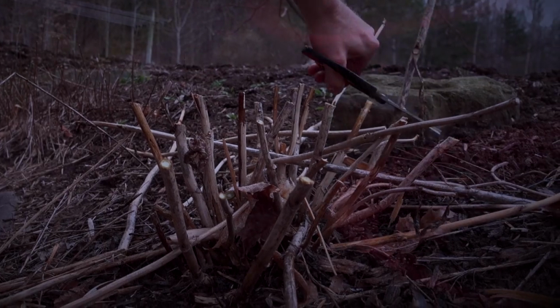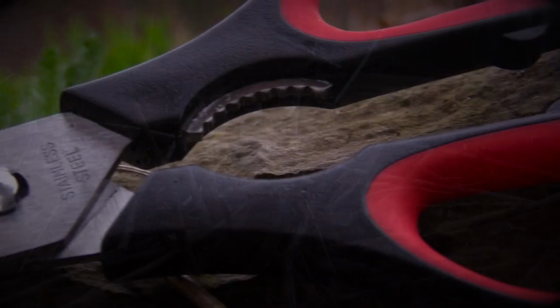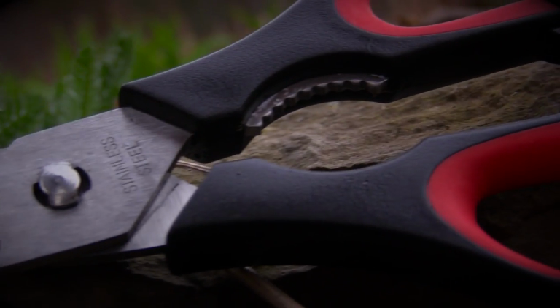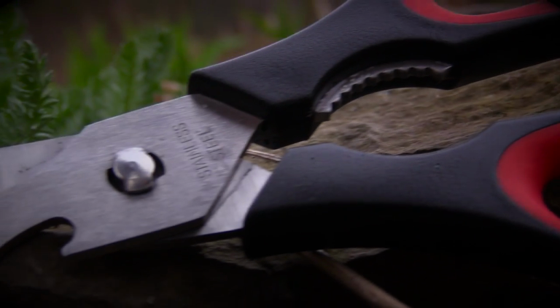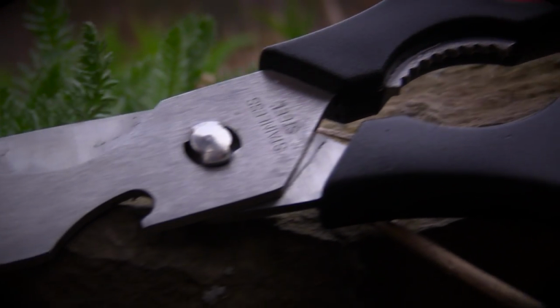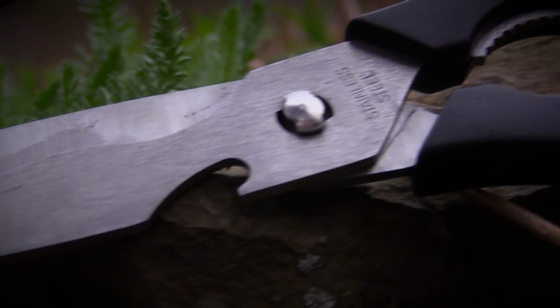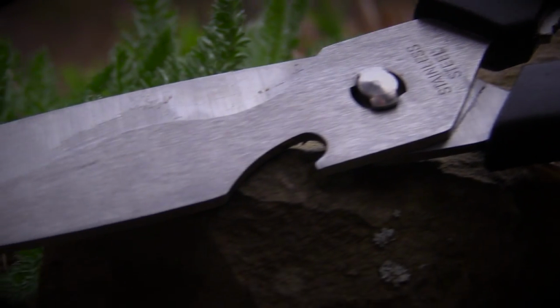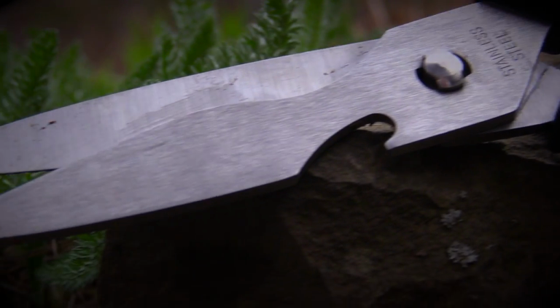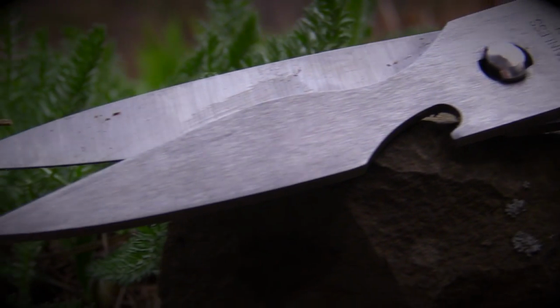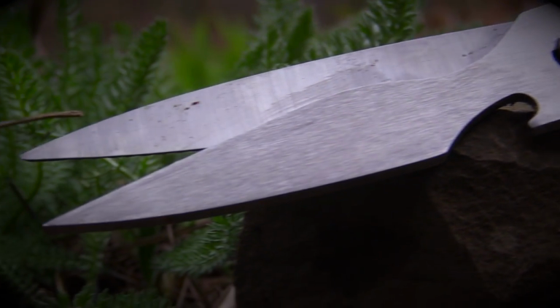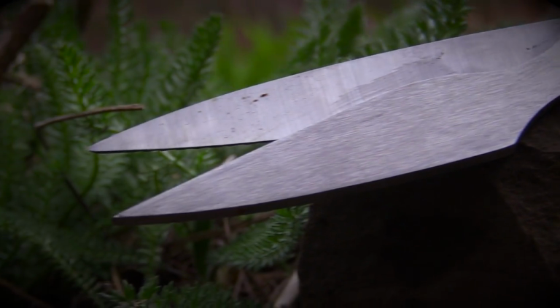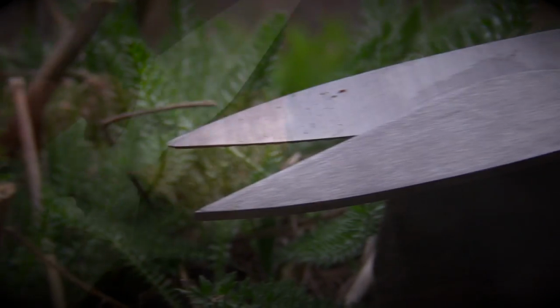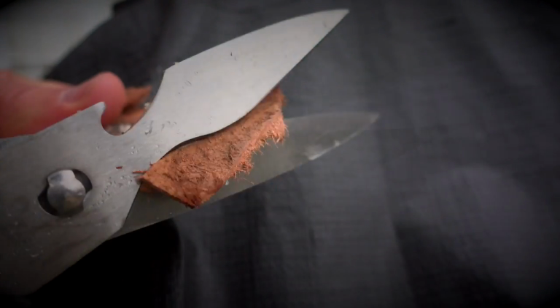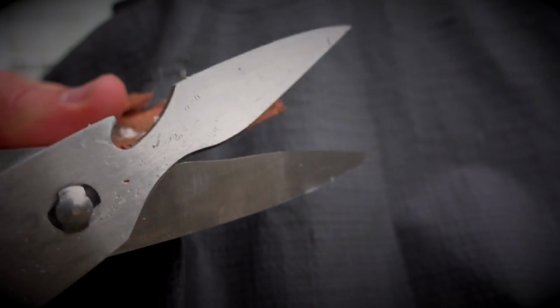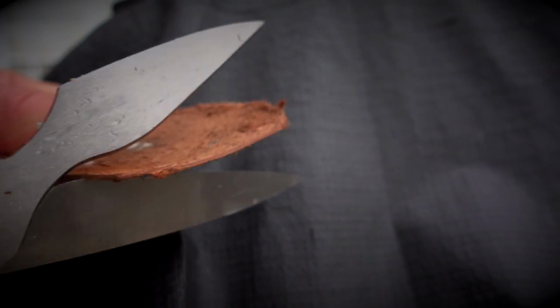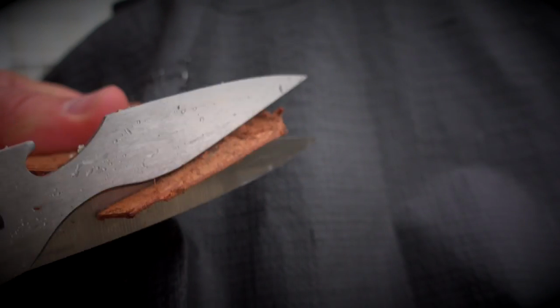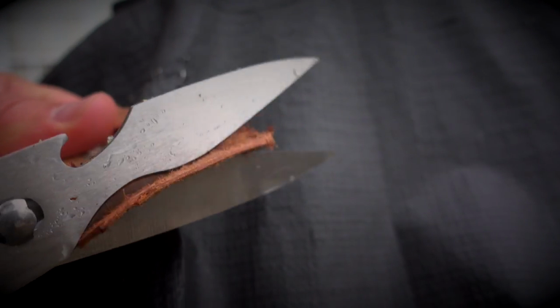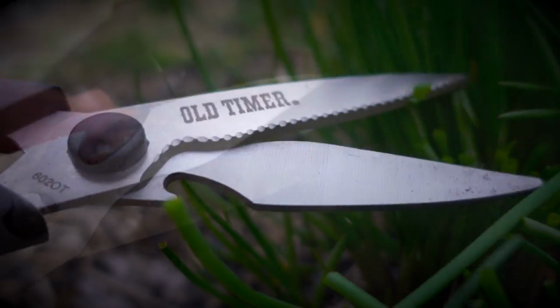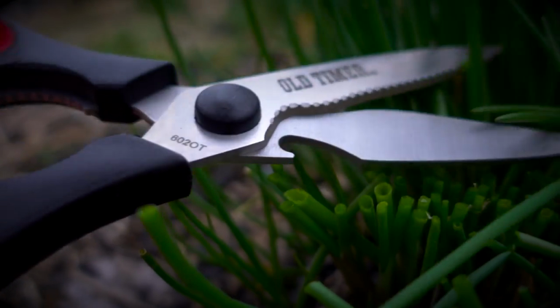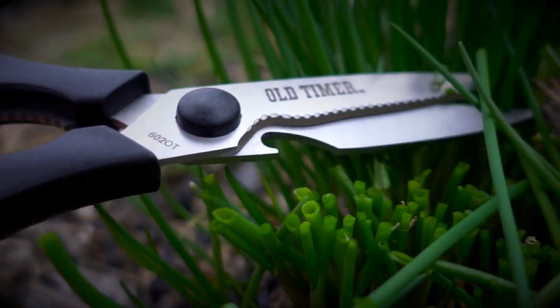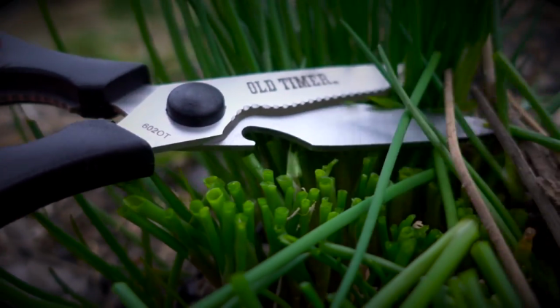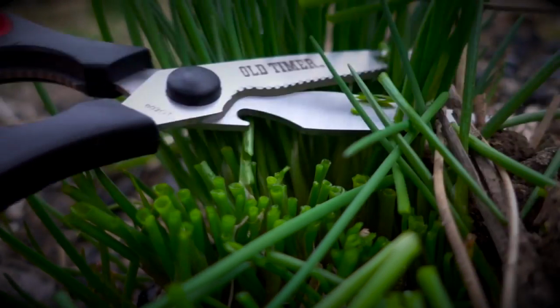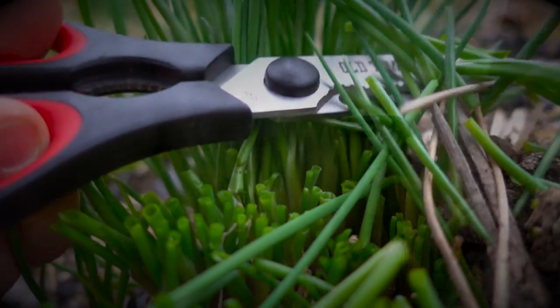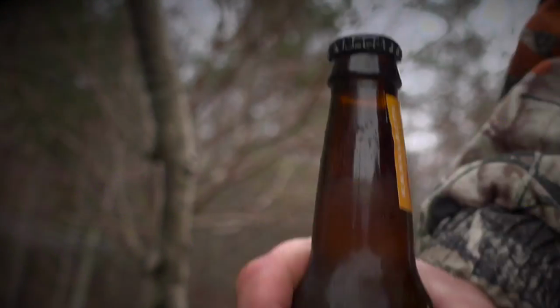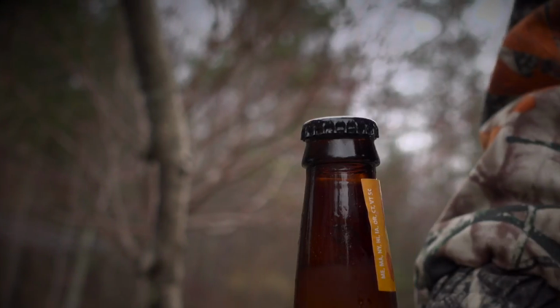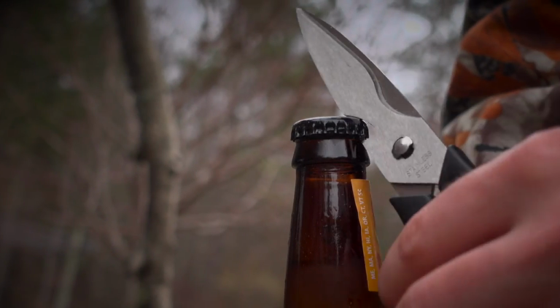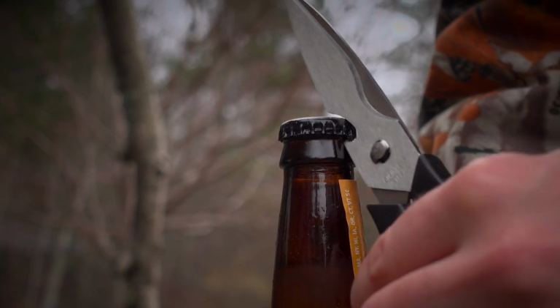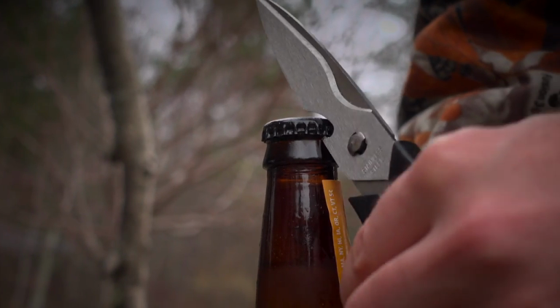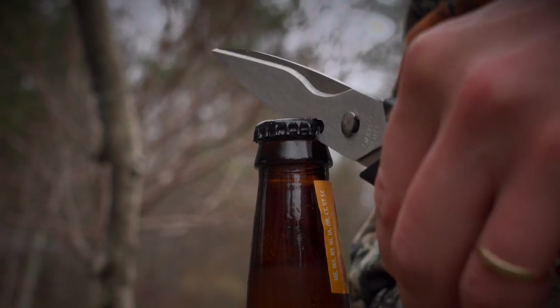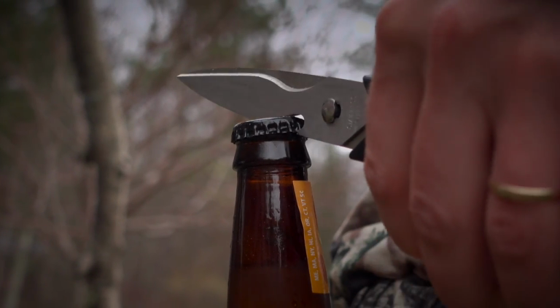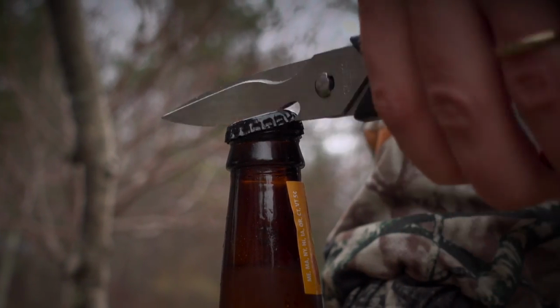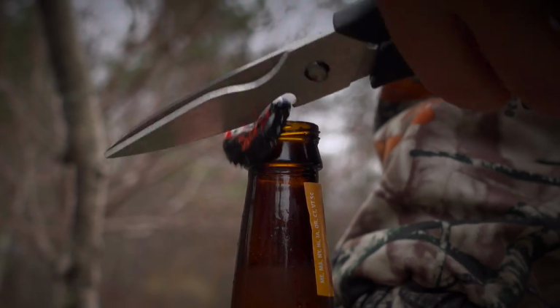The 602 OT is capable of tackling a variety of camp chores, from trimming fat from wild game to snipping the stems of foraged wild edible plants. The bottom blade of the 602 OT also features a conveniently placed bottle opener.